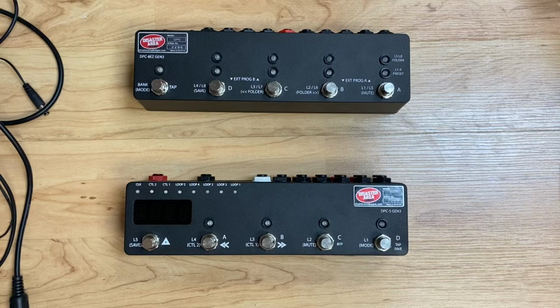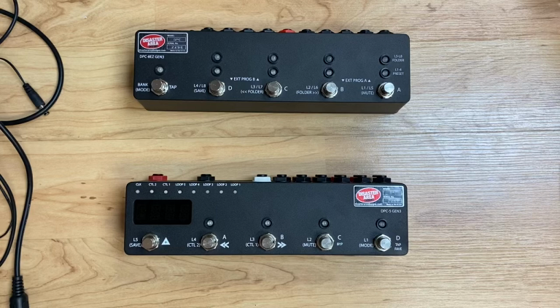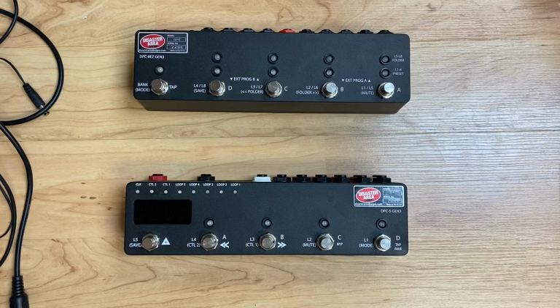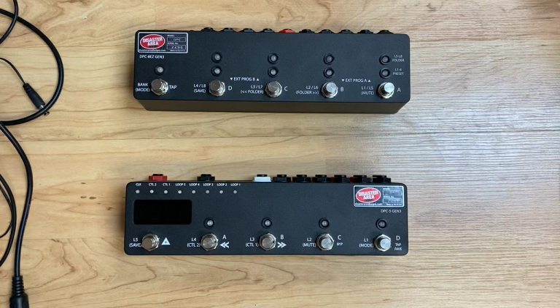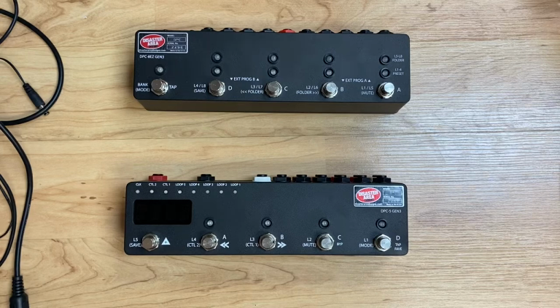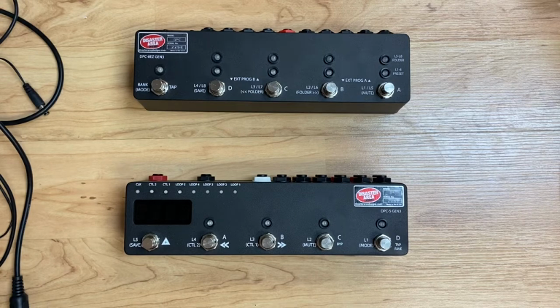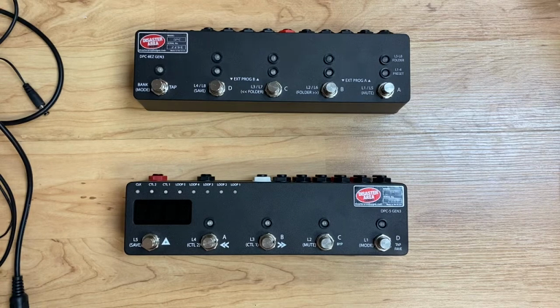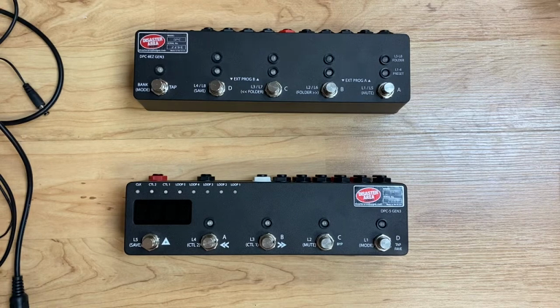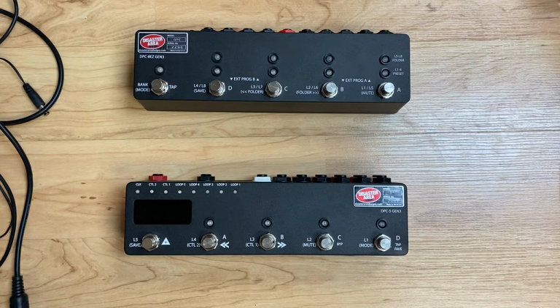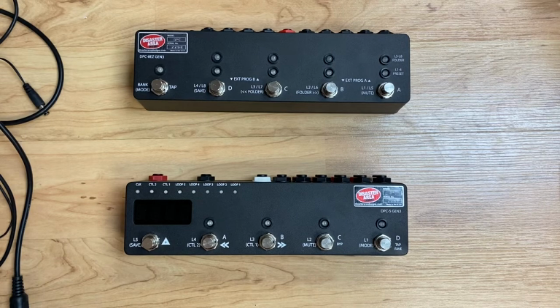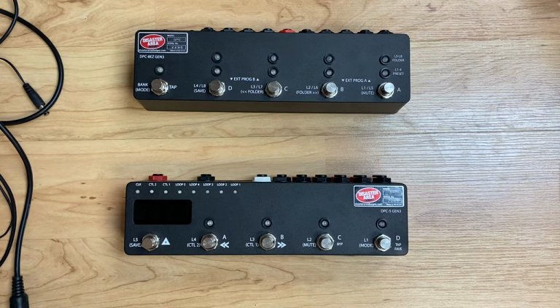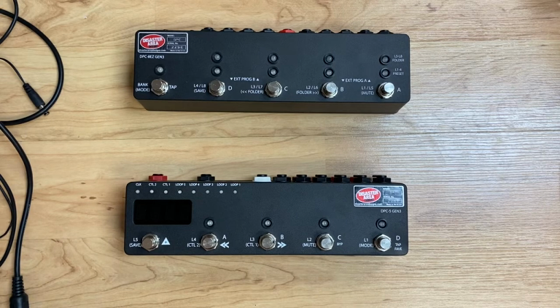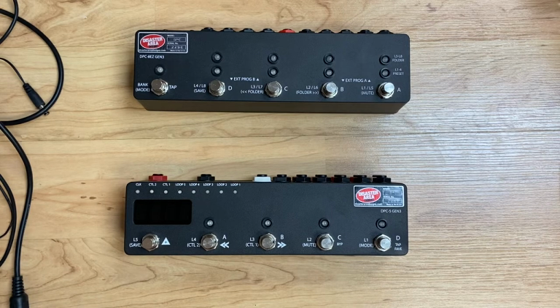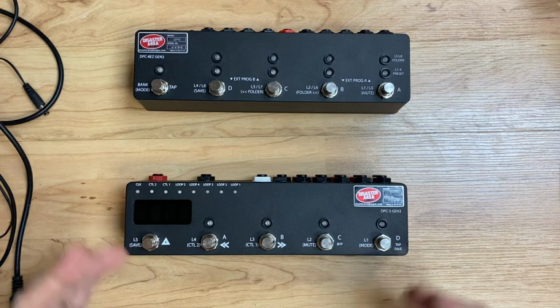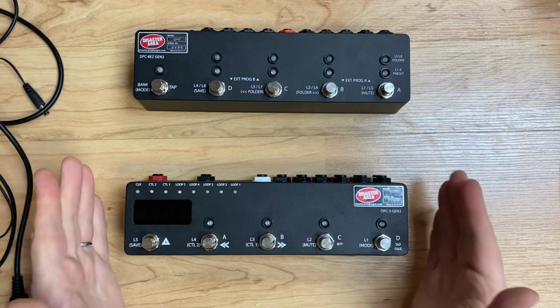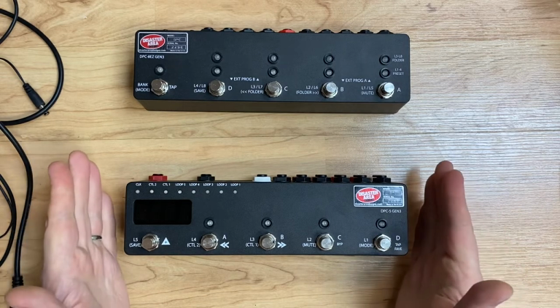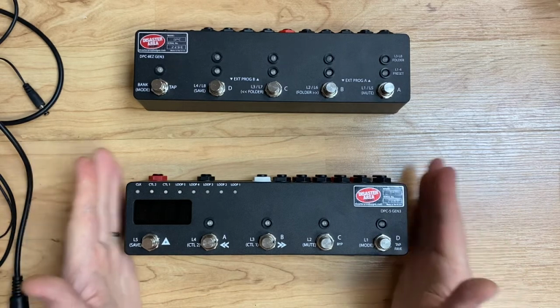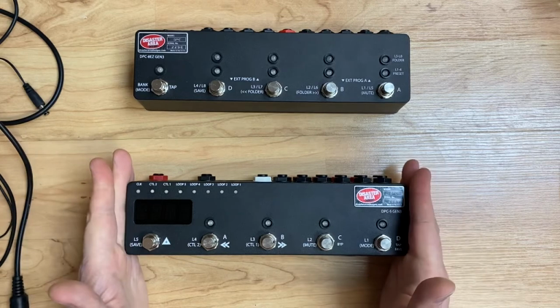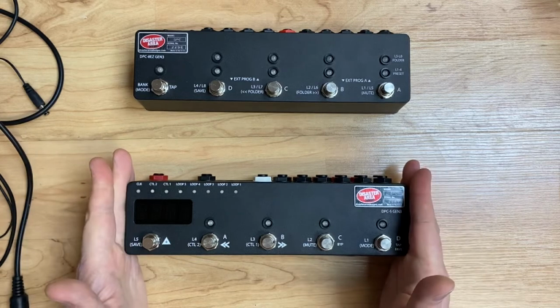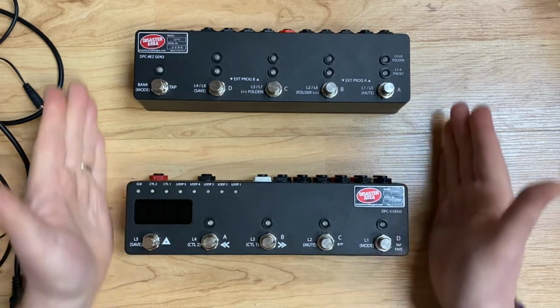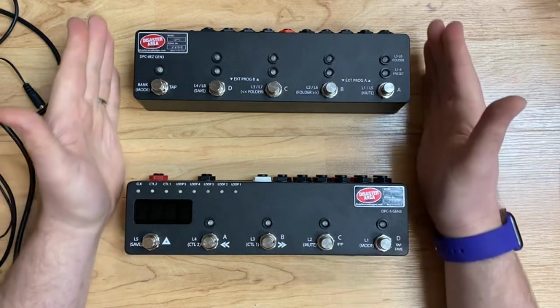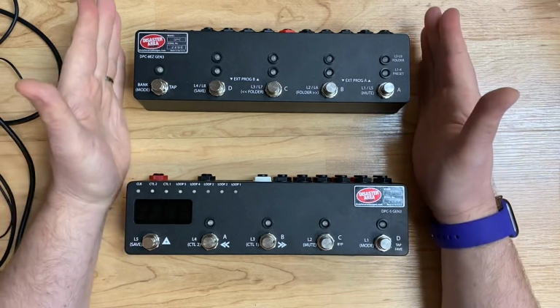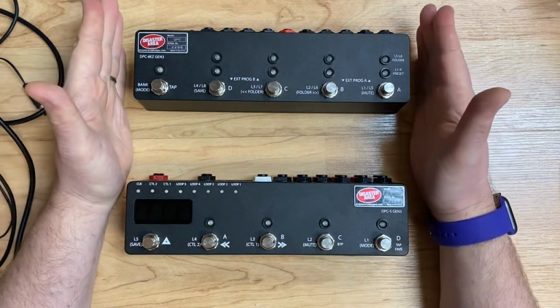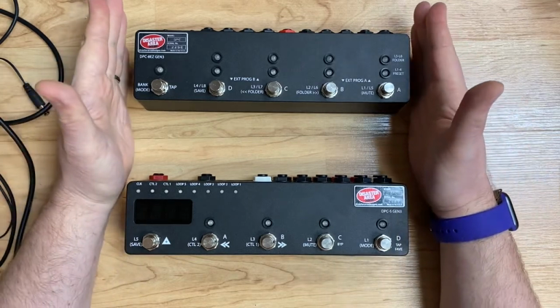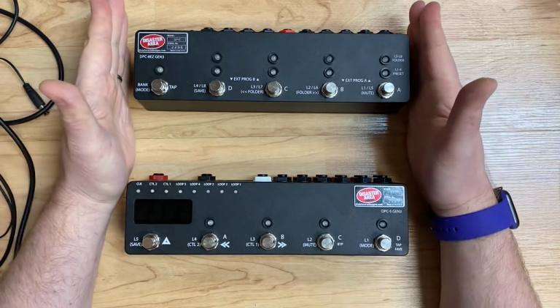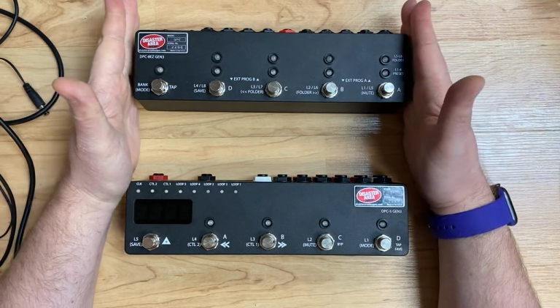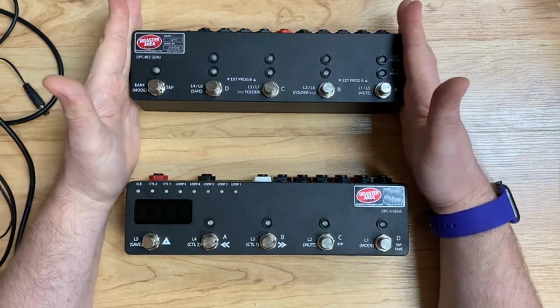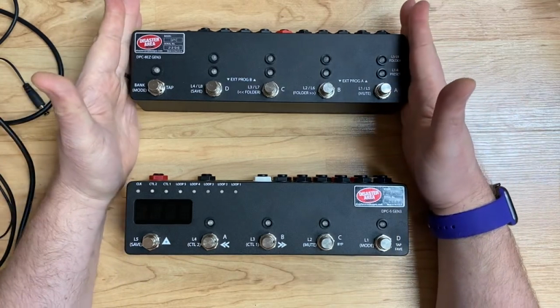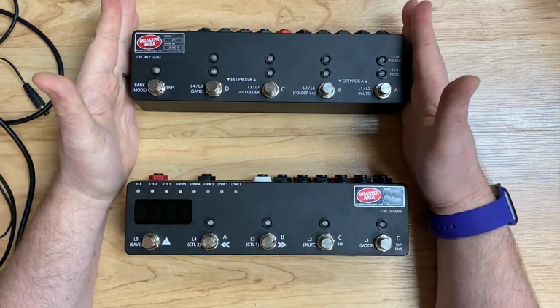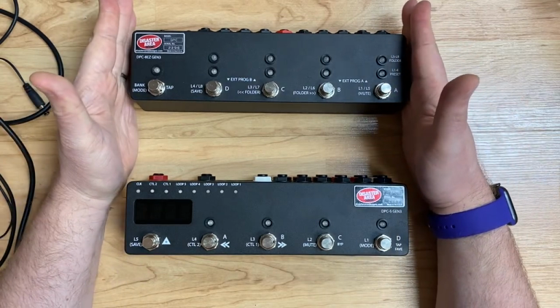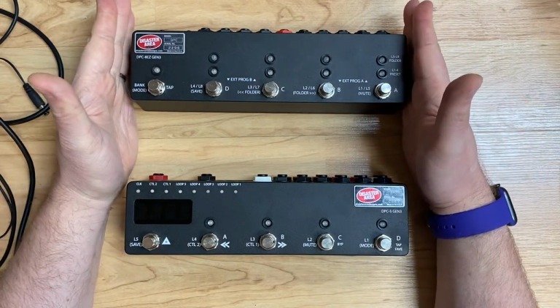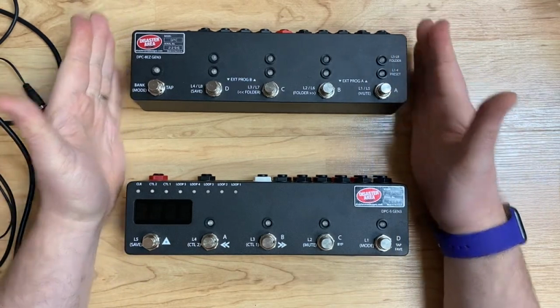Hi folks, Matthew here, doing a quick video to show how you connect a DPC-5 to a DPC-8 EZ Gen 3.